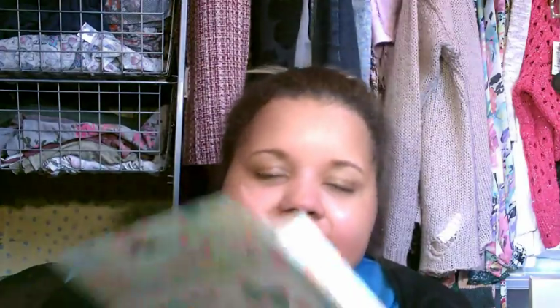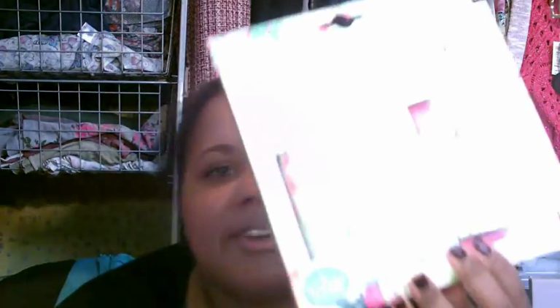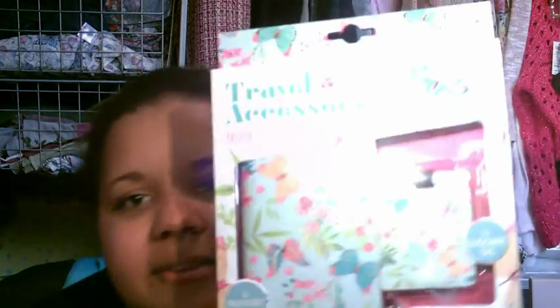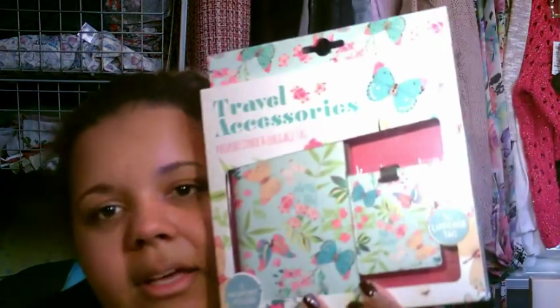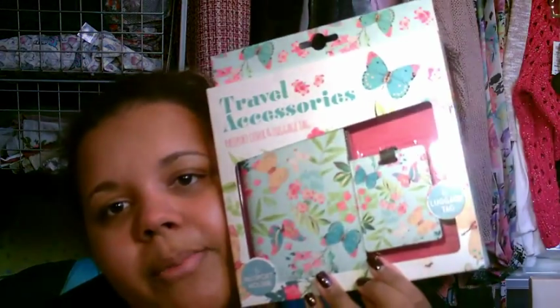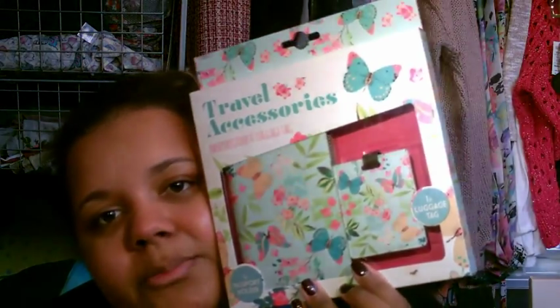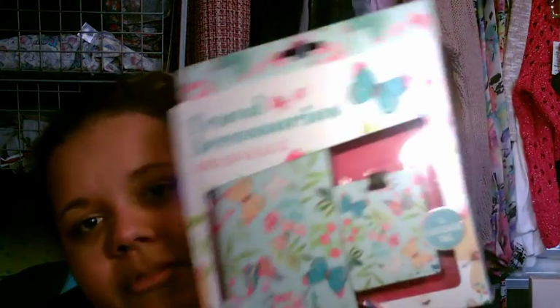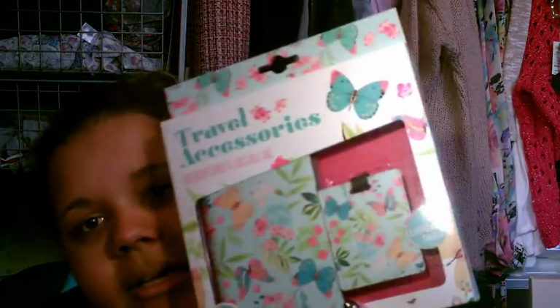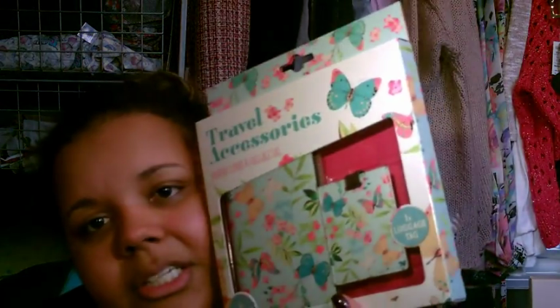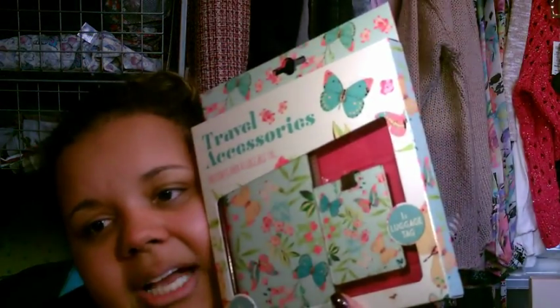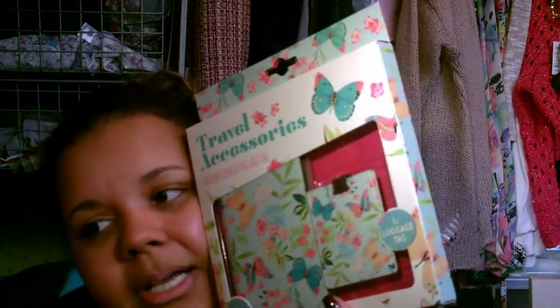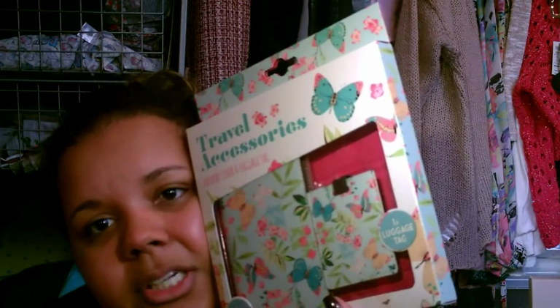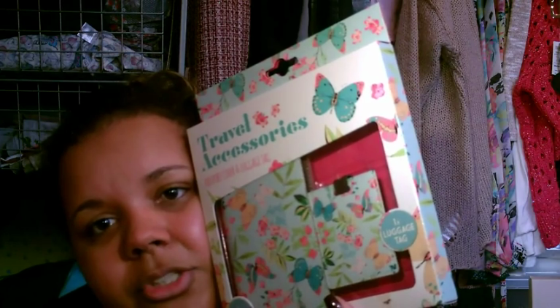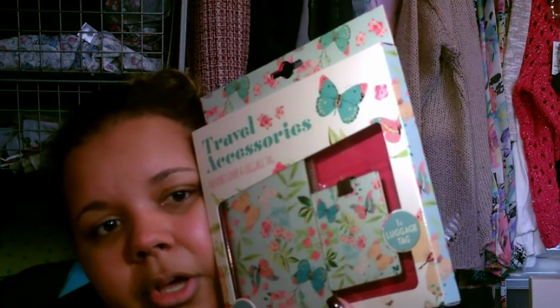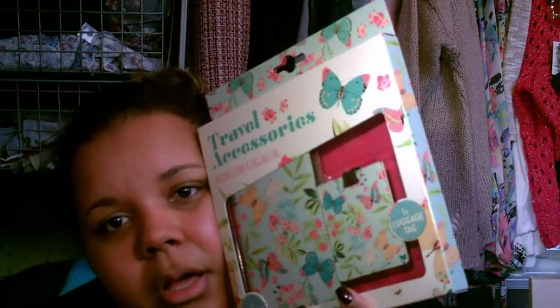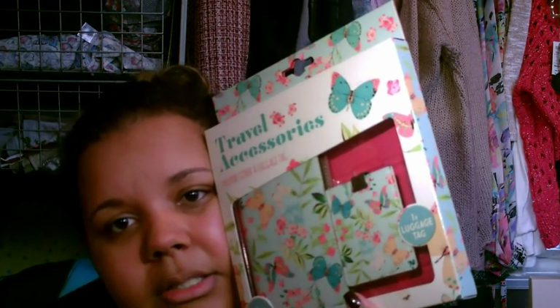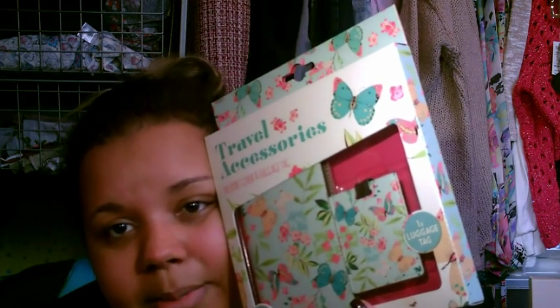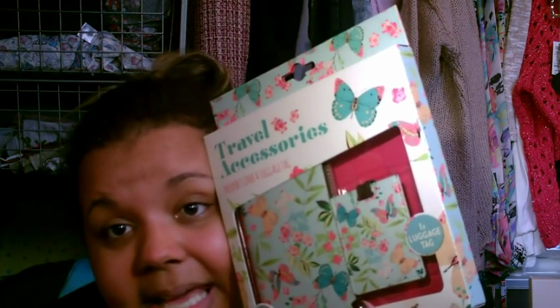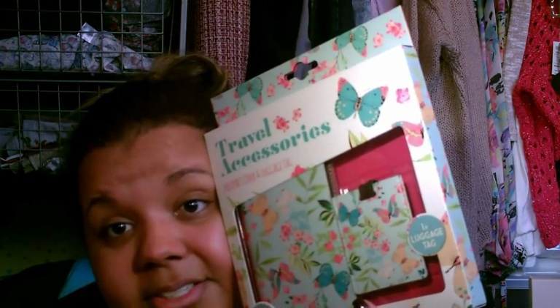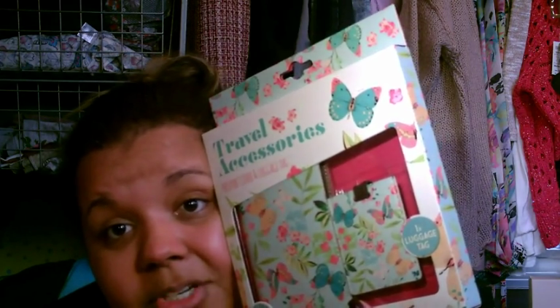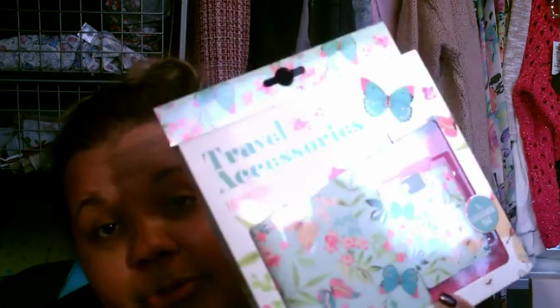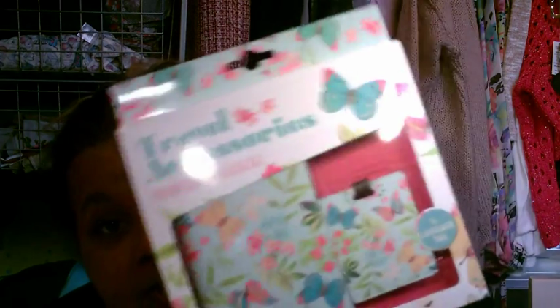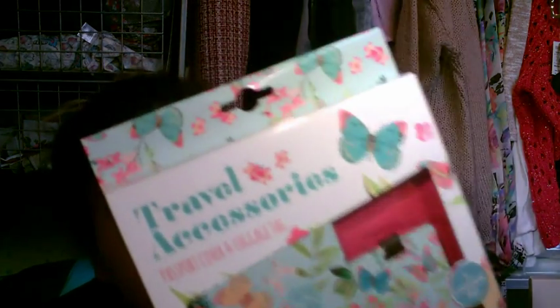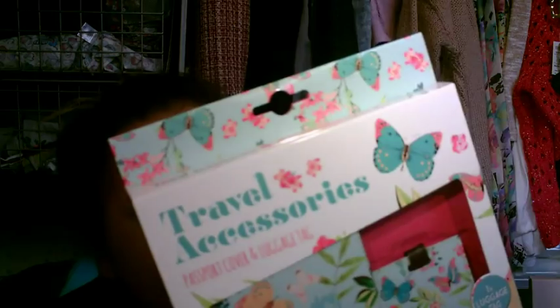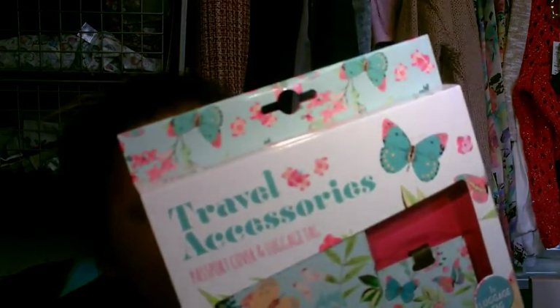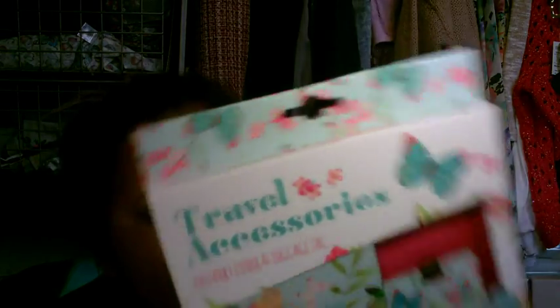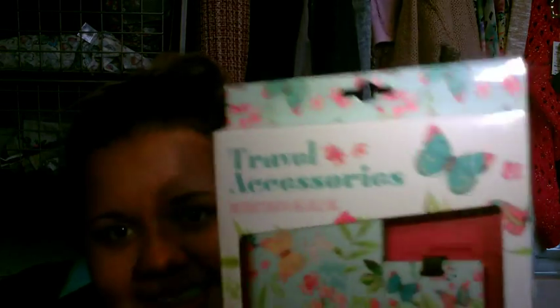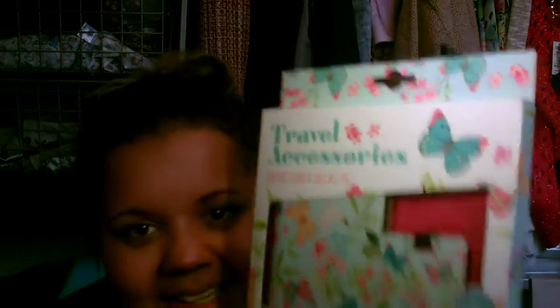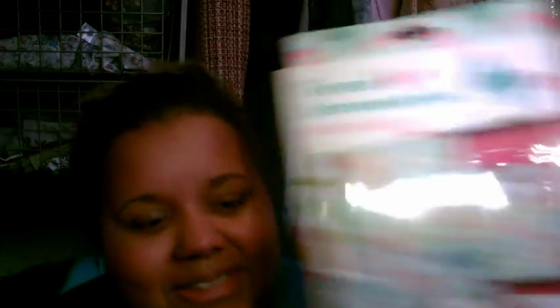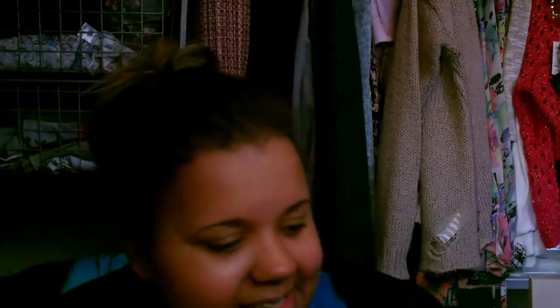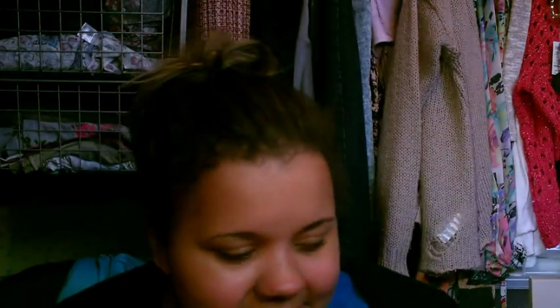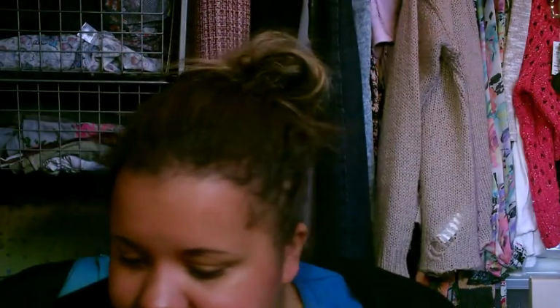She got me this lovely passport cover and luggage tag, as we're actually going to visit my dad together in October. So she got me a new passport cover and luggage tag — I'm really excited for that.